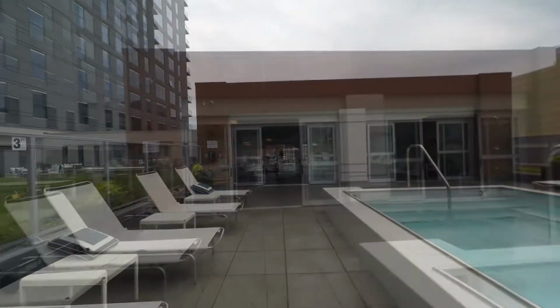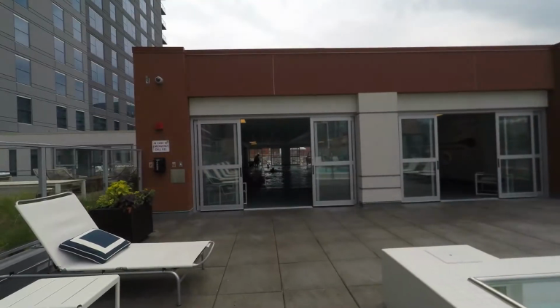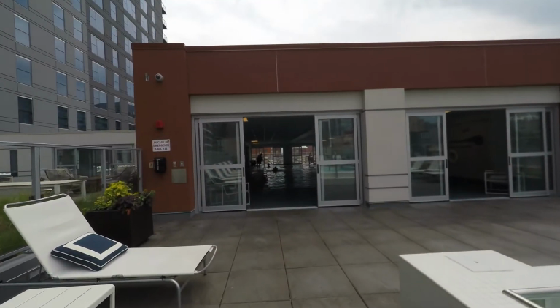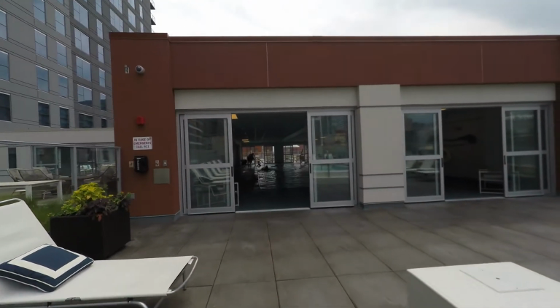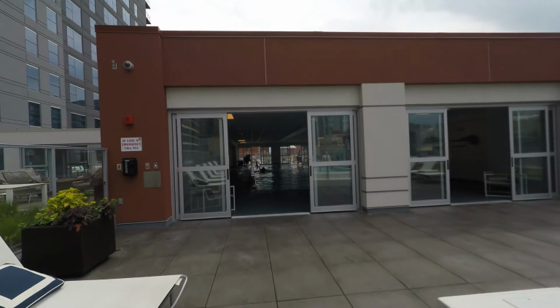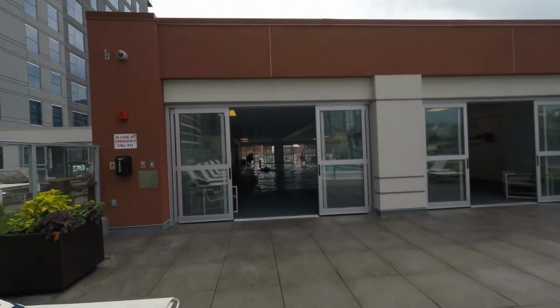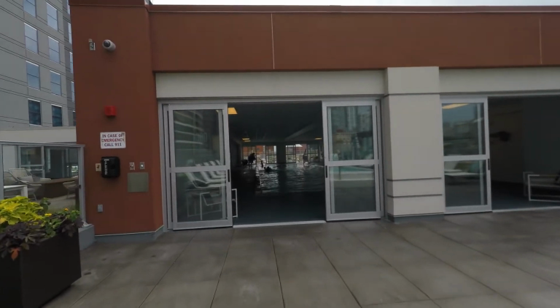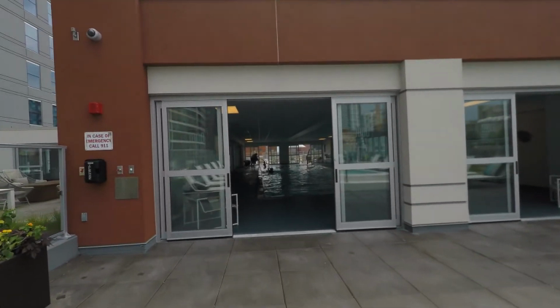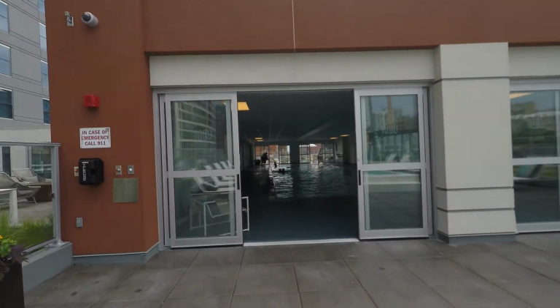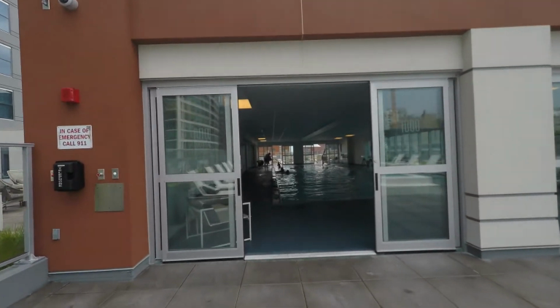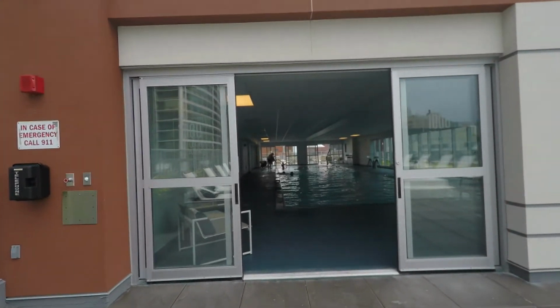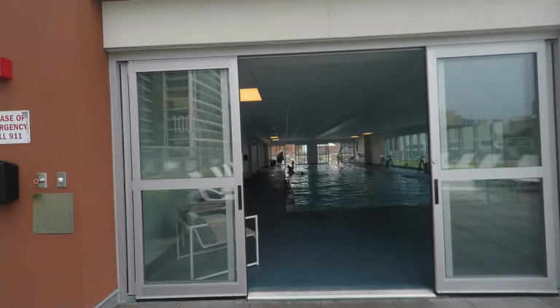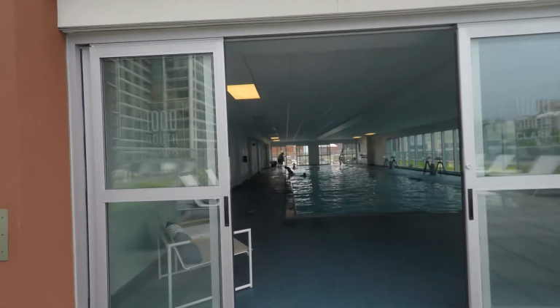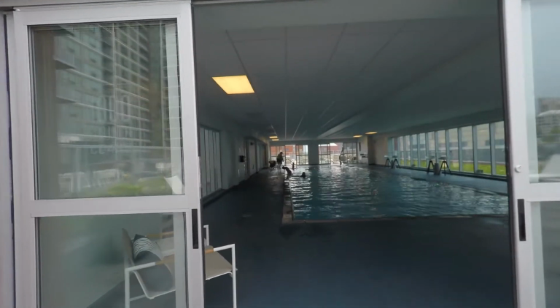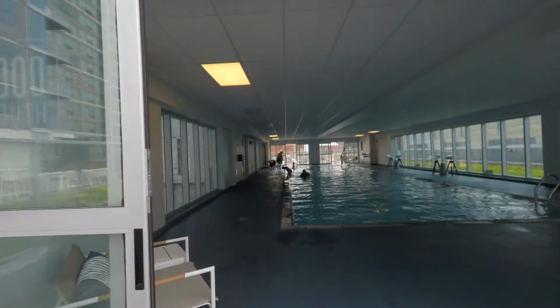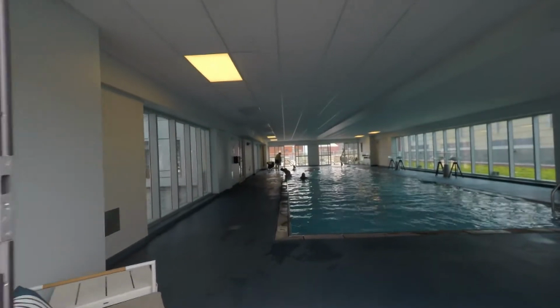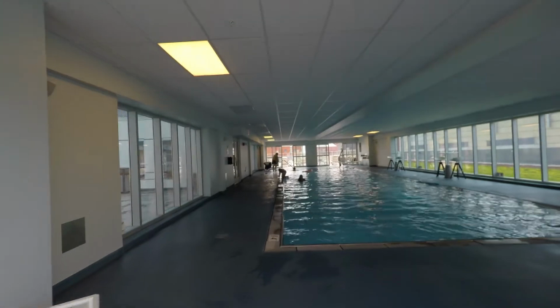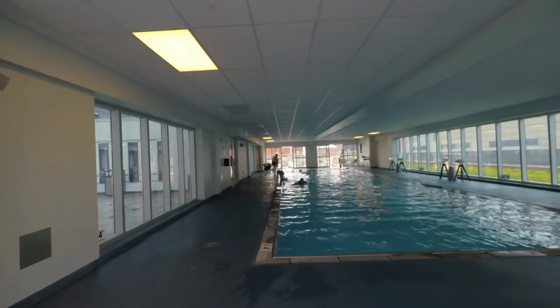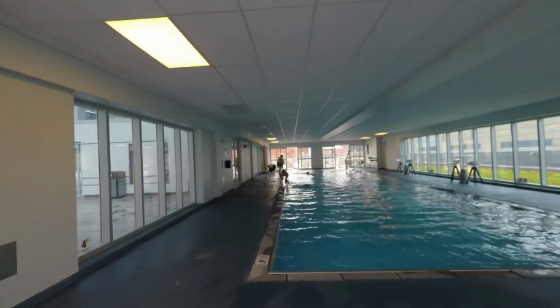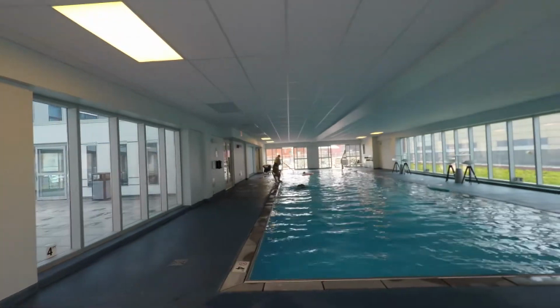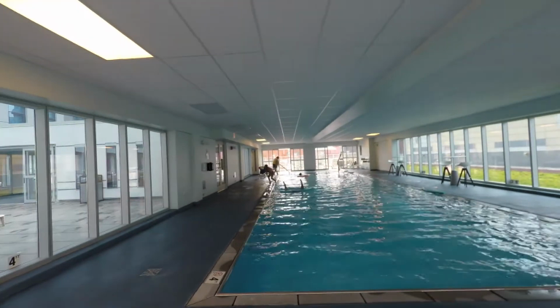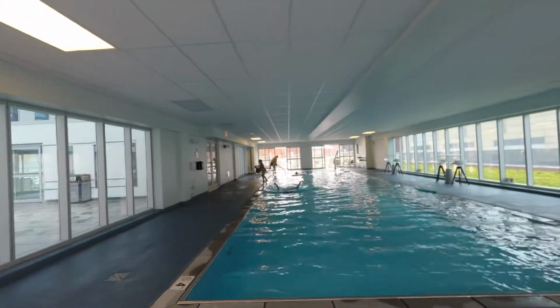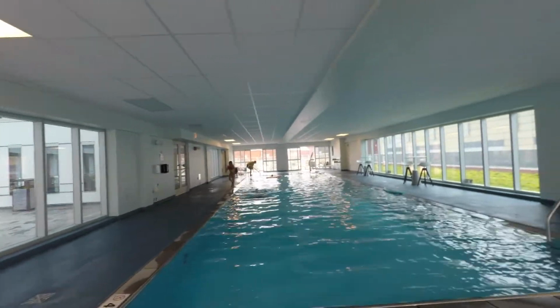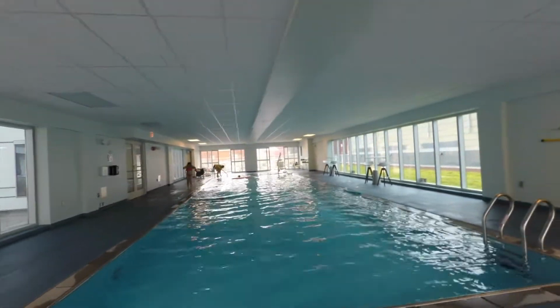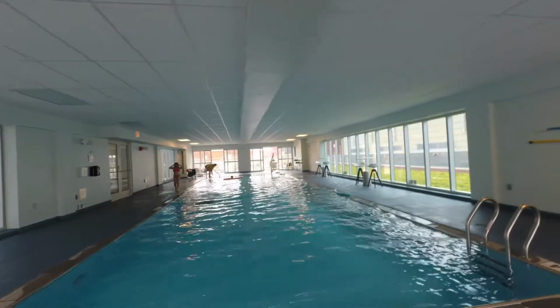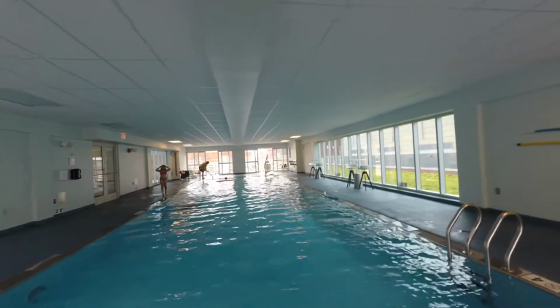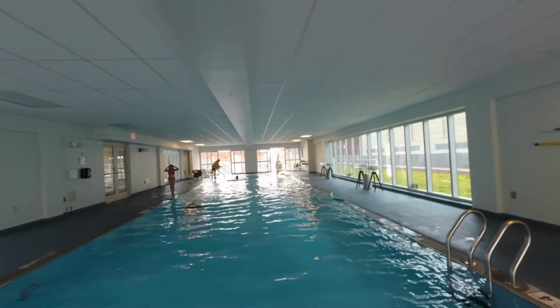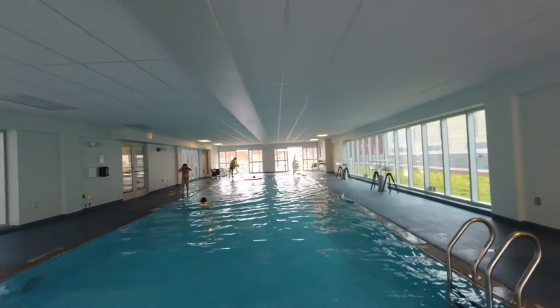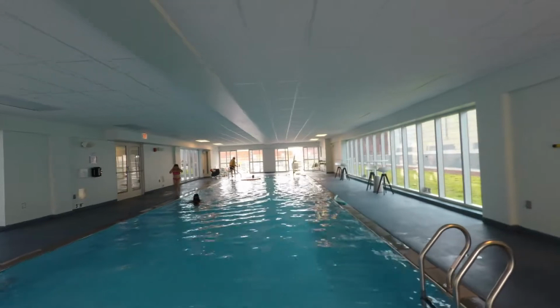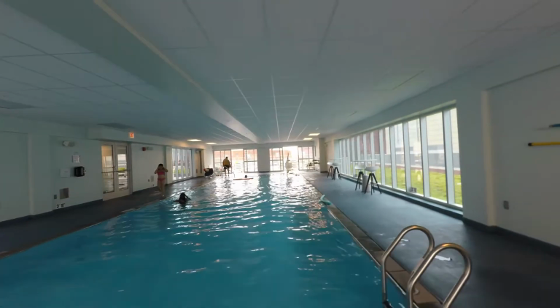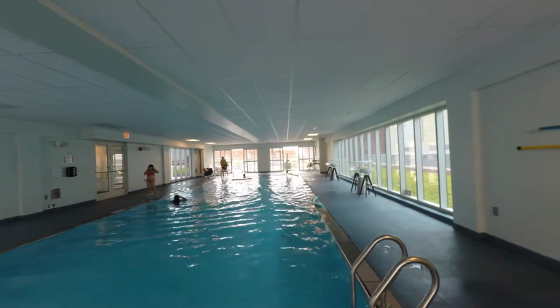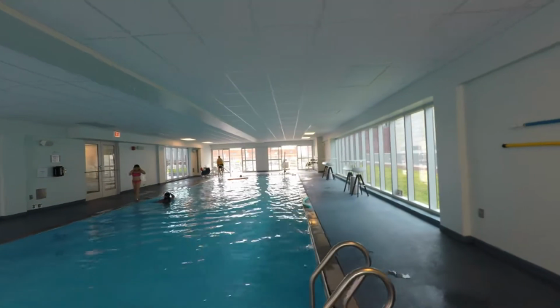The pool is indoor and outdoor. There are sliding doors here that open up, so you've got a year-round pool. And it's a nice-sized pool — you can swim some laps here. It's not the mini-pool that you find at some of the newer high-rises.